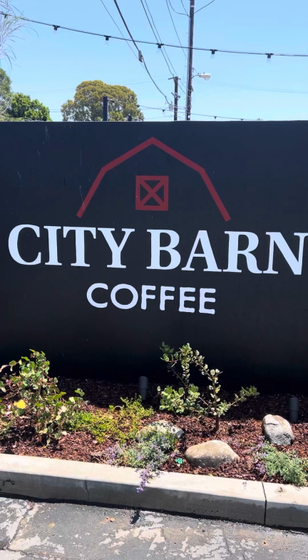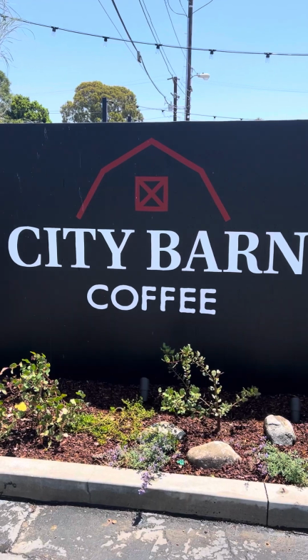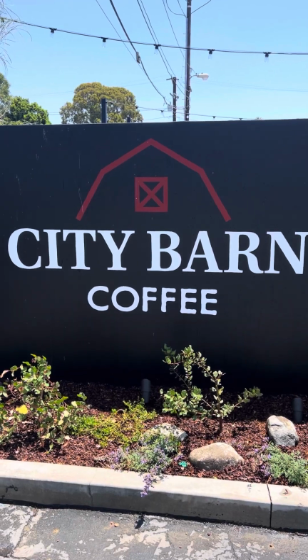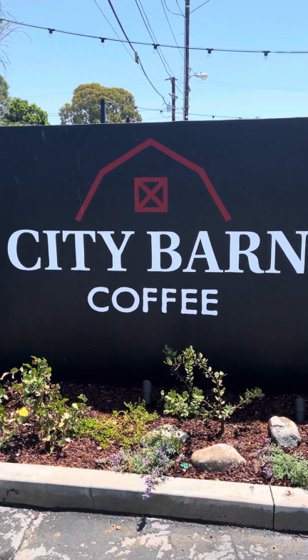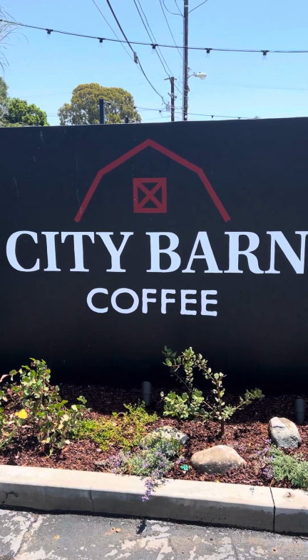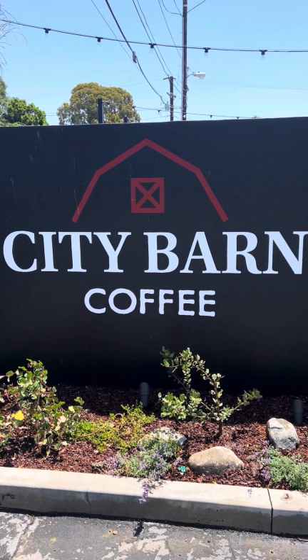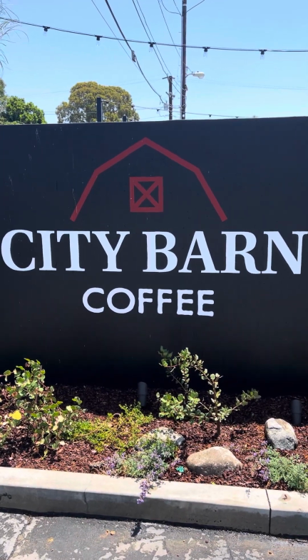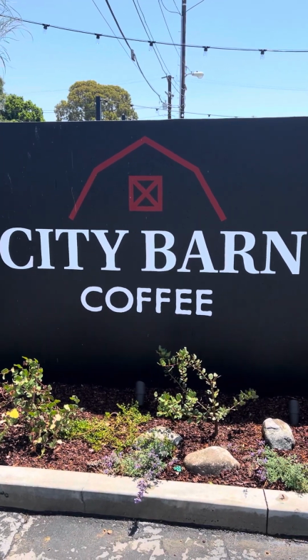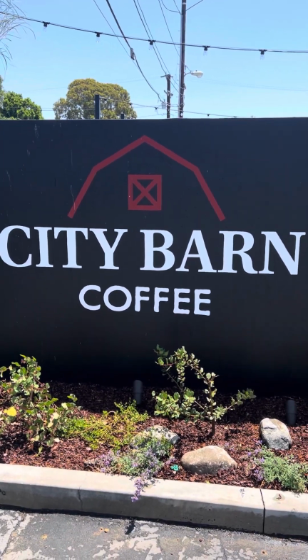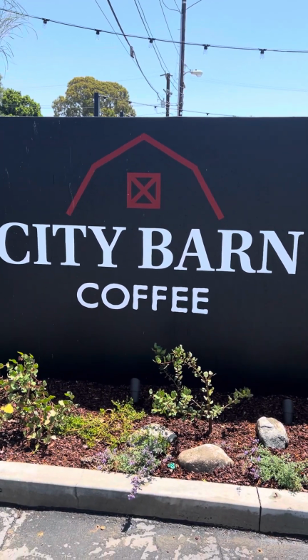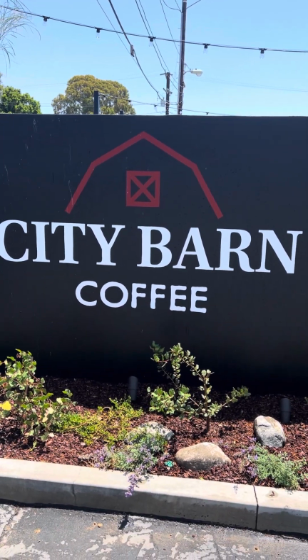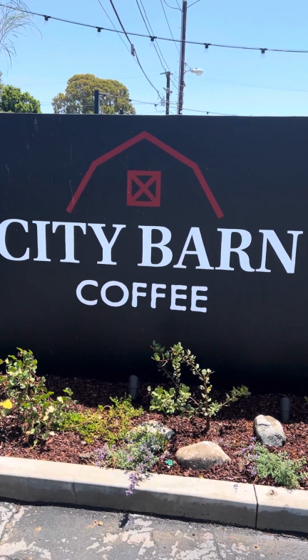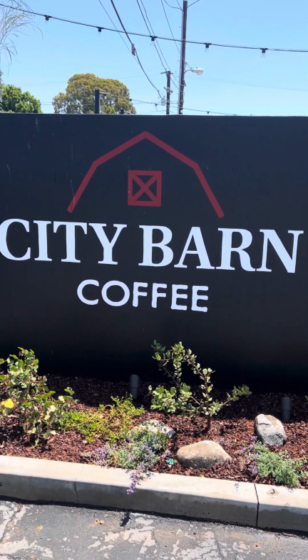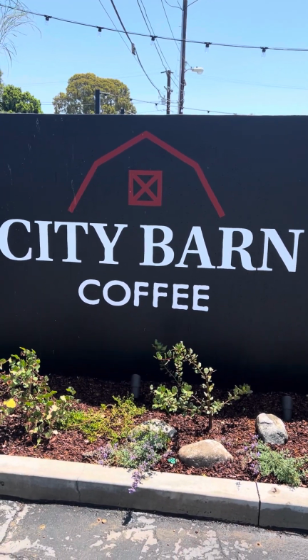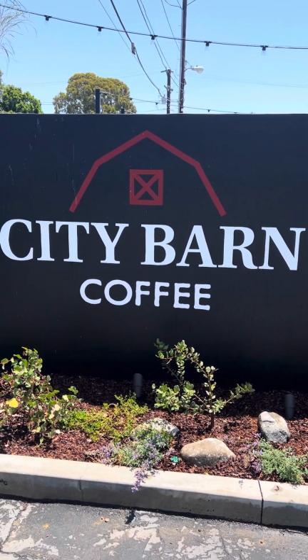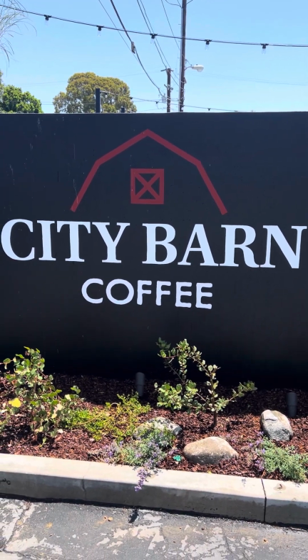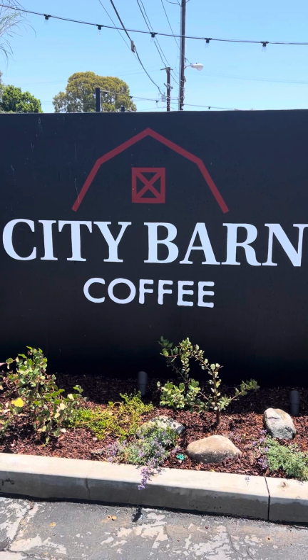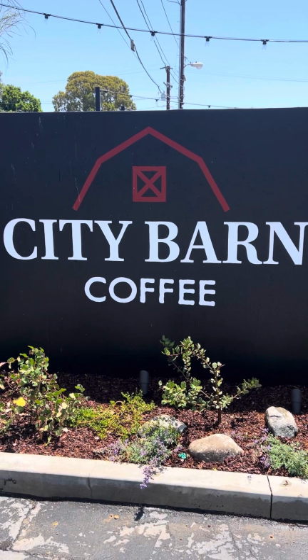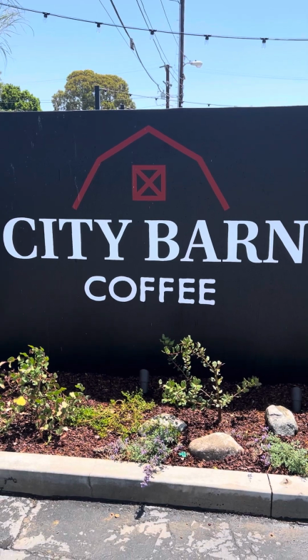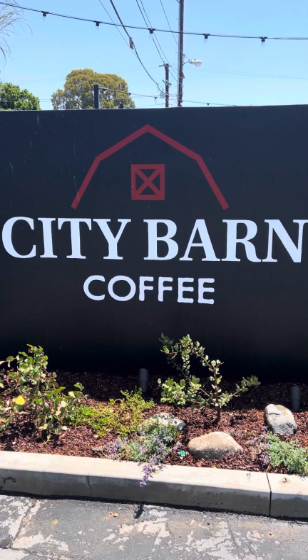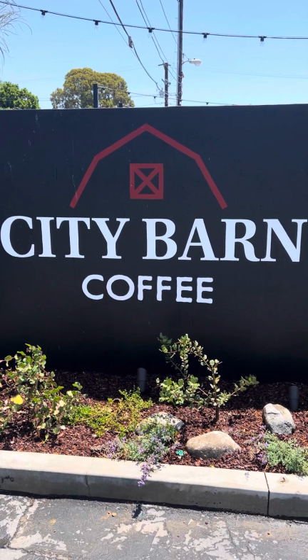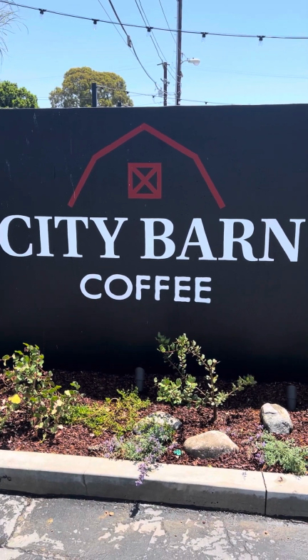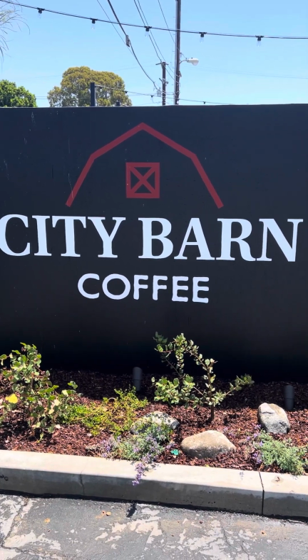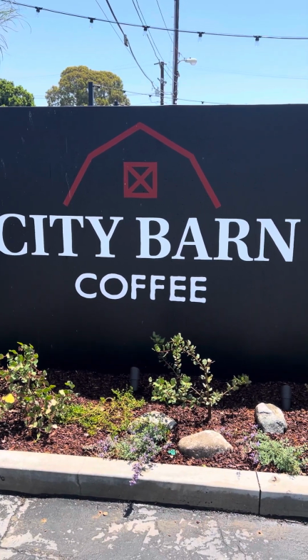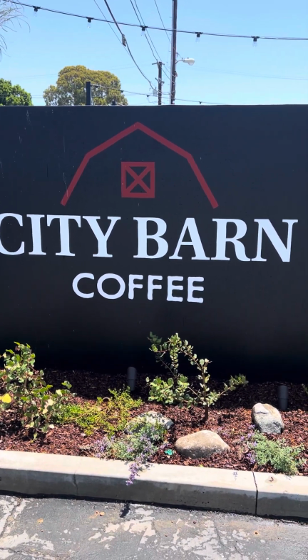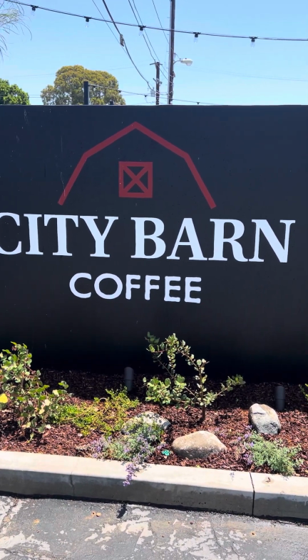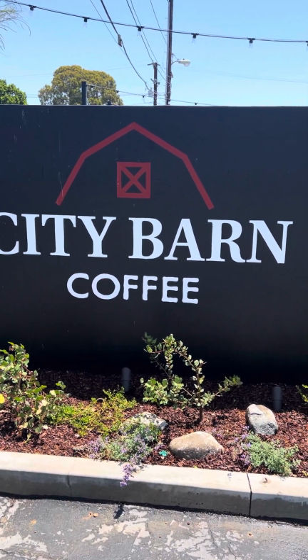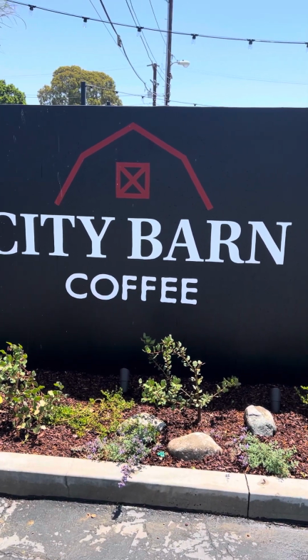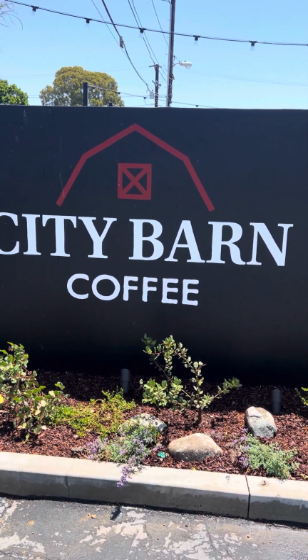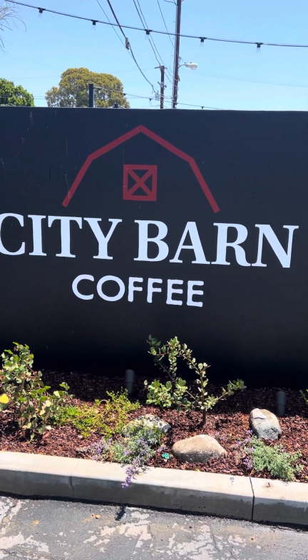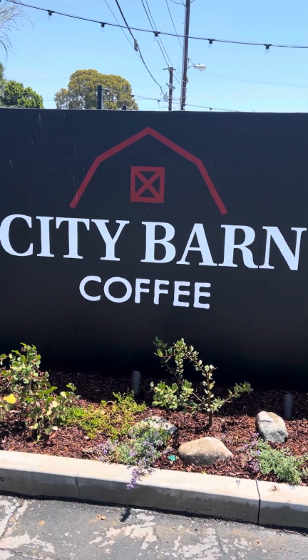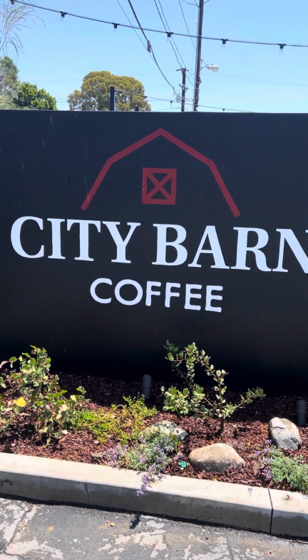Very, very excited. Today's a special day. This is going to be LA's most amazing coffee shop here in the city of Gardena.